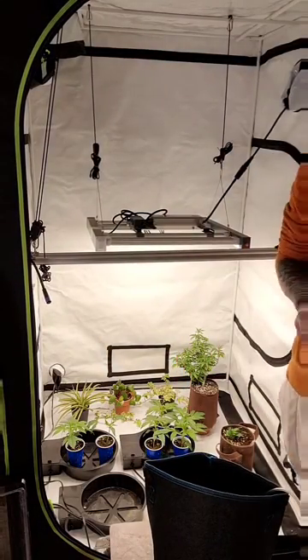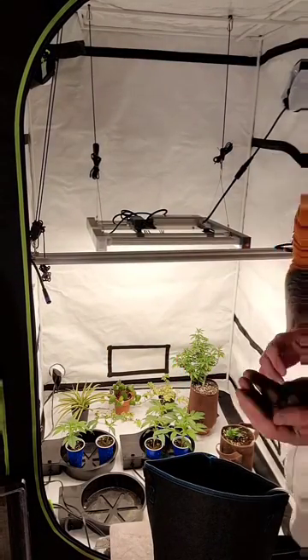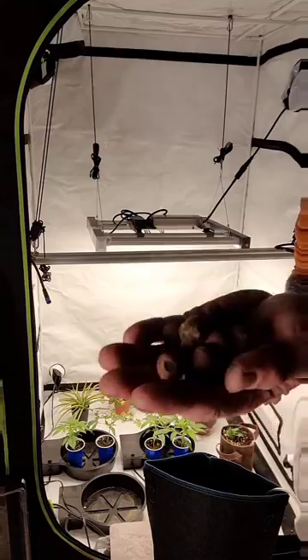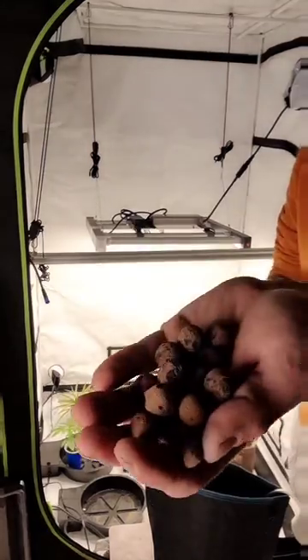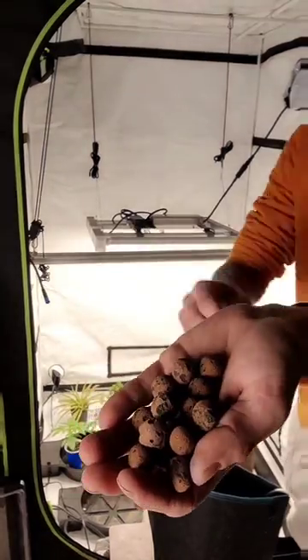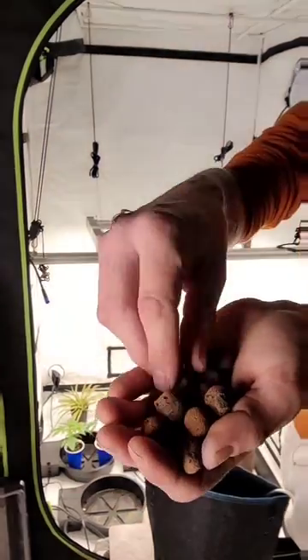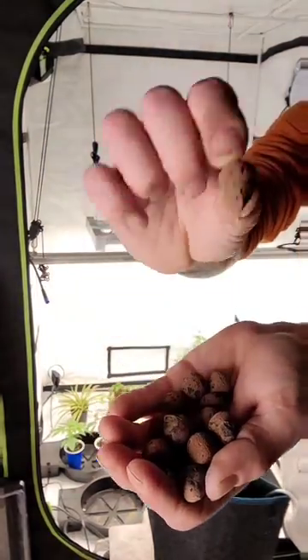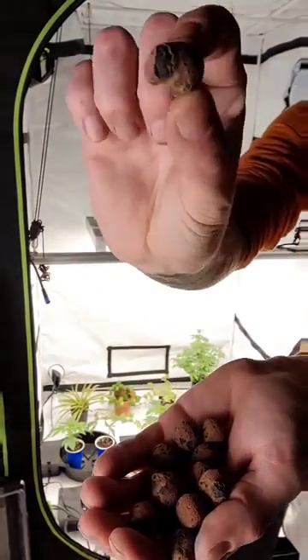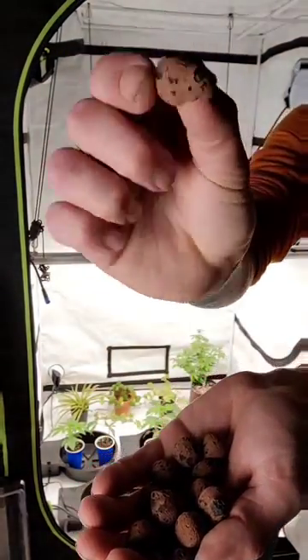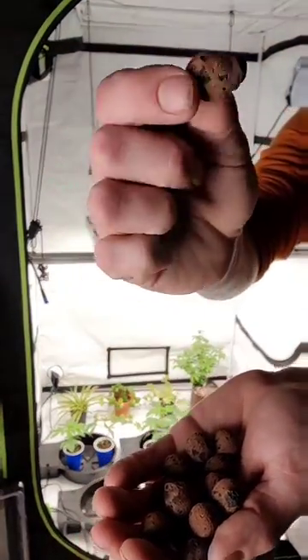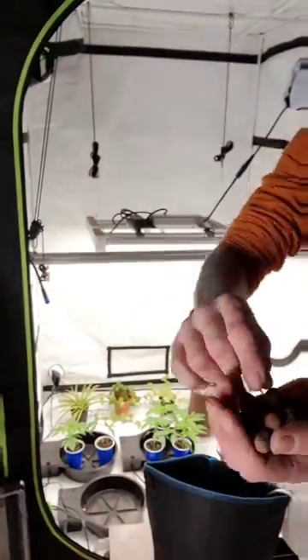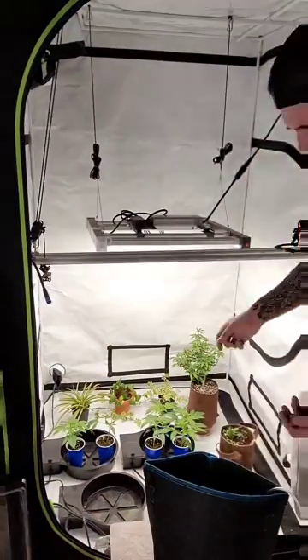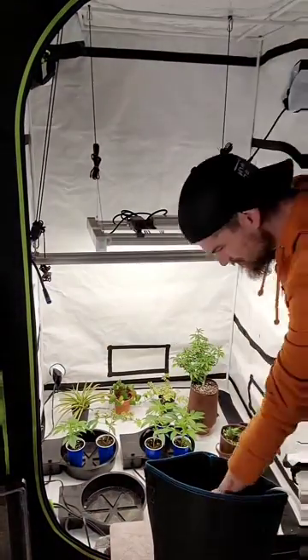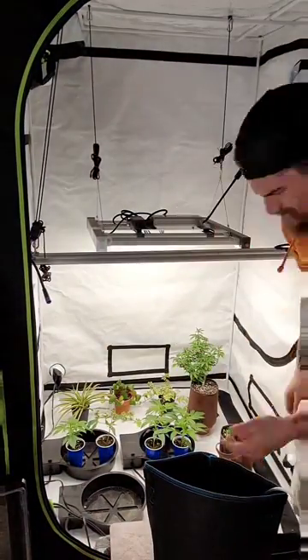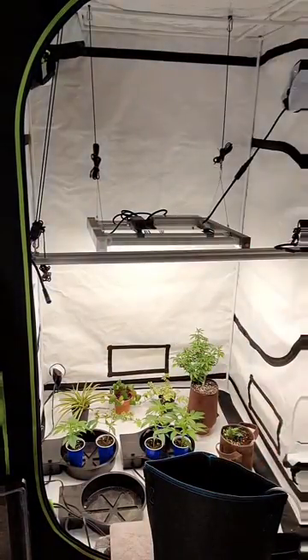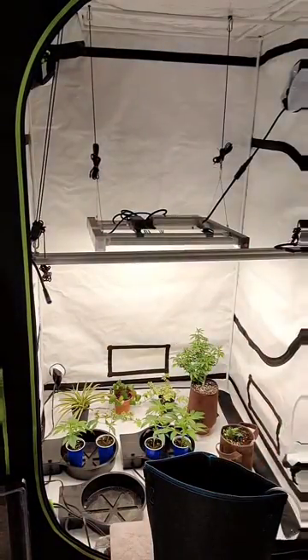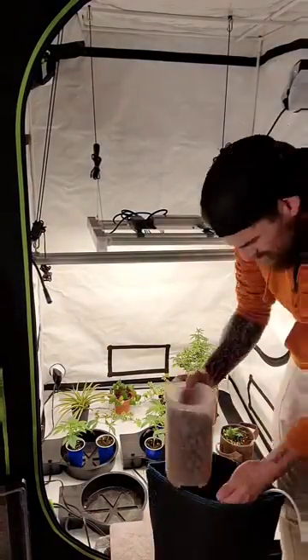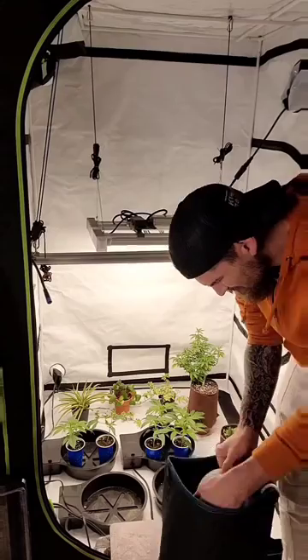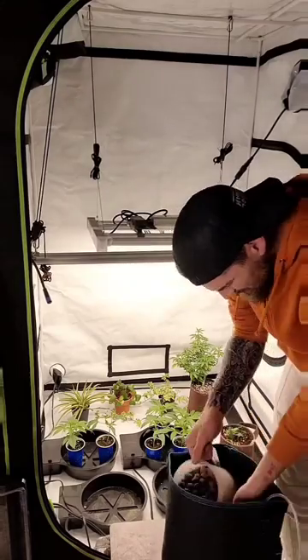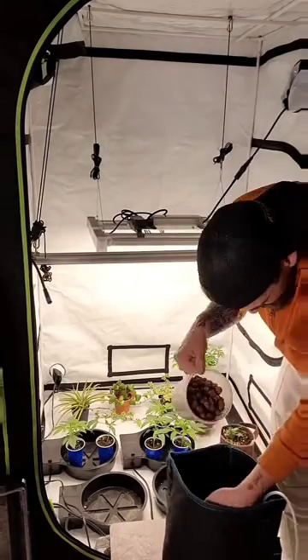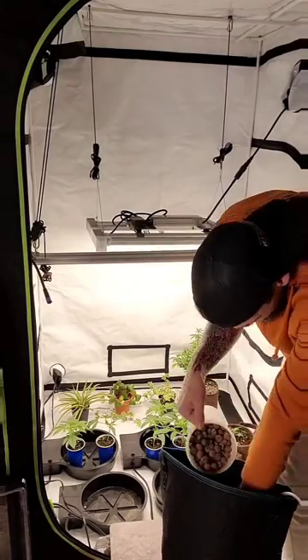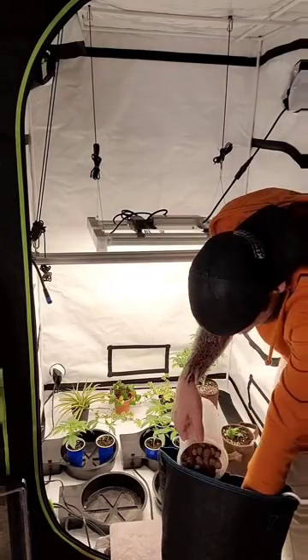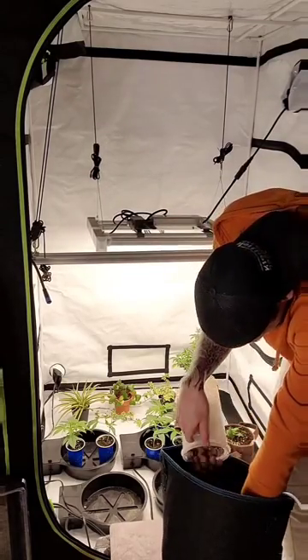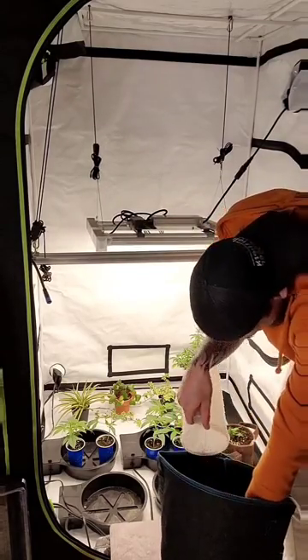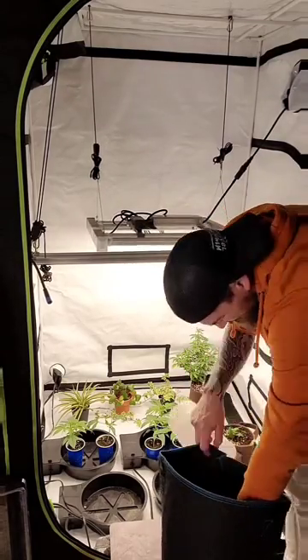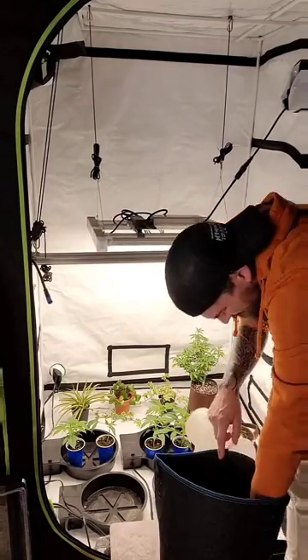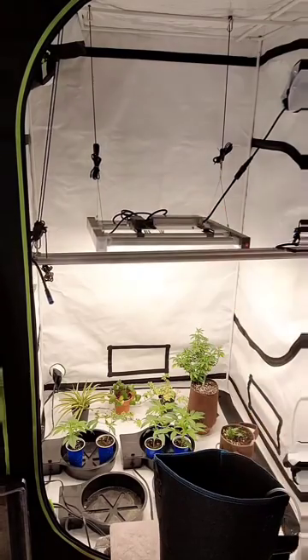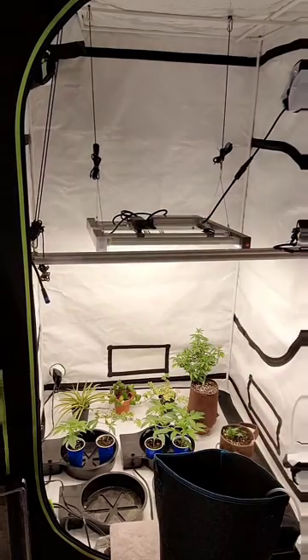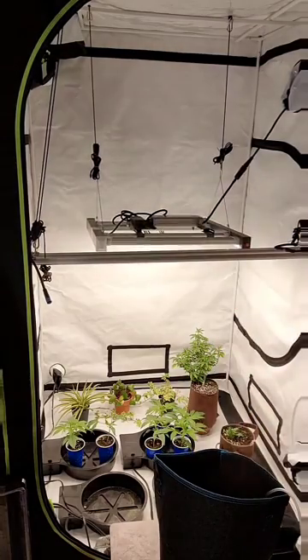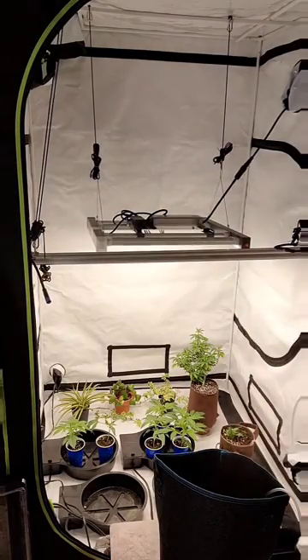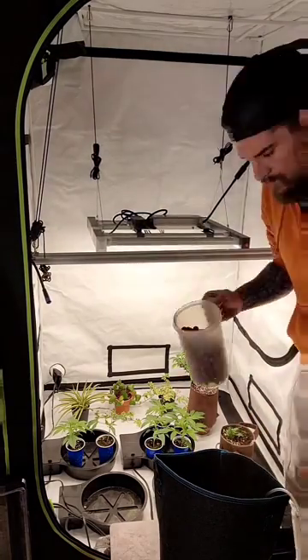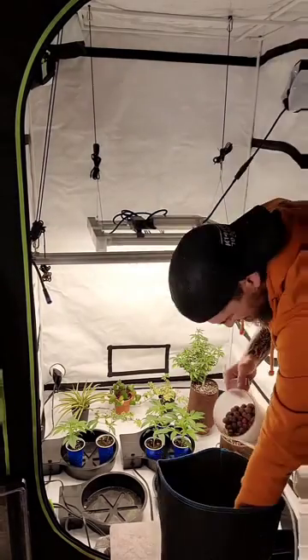We're now going to get our clay balls. We're going to line the bottom of our spring pots with the clay balls, covering exactly two-thirds of the air dome. Don't fully cover the air dome, as your plants won't properly wick up the water.